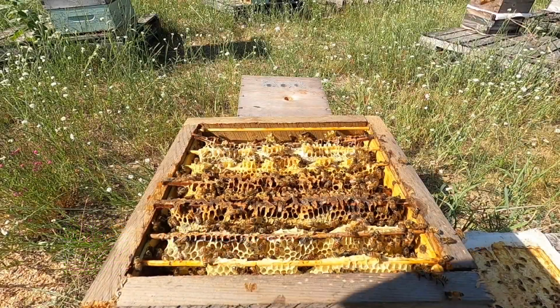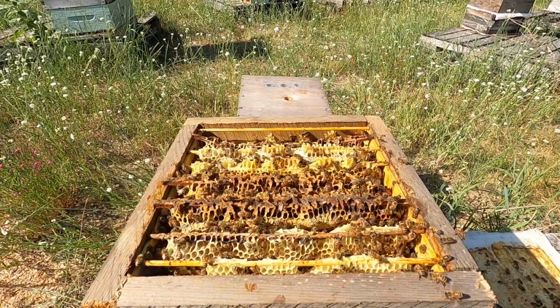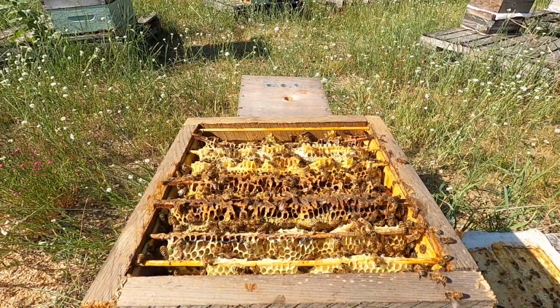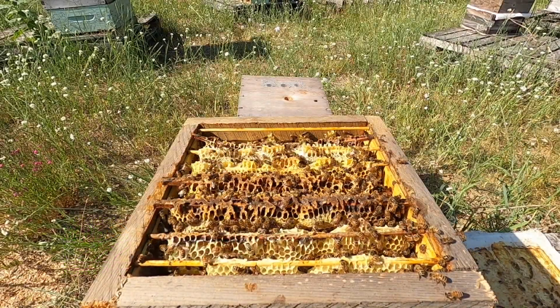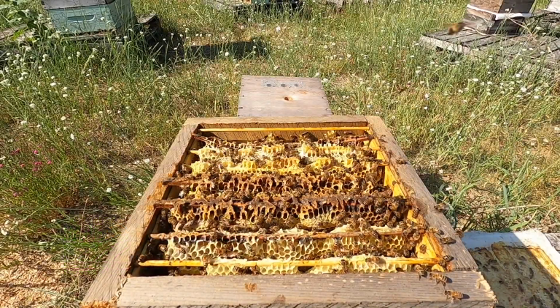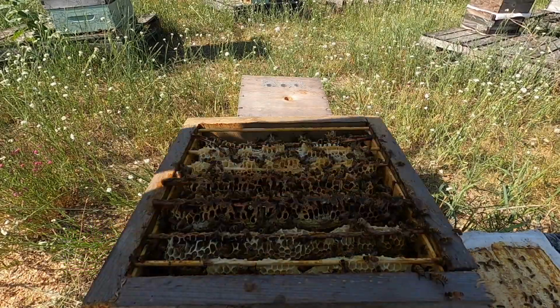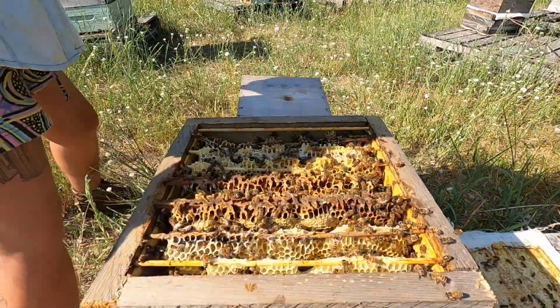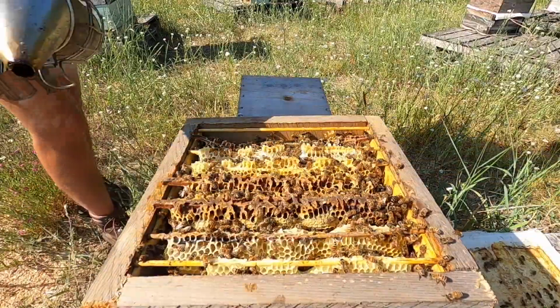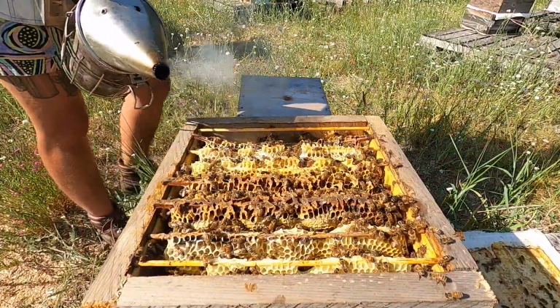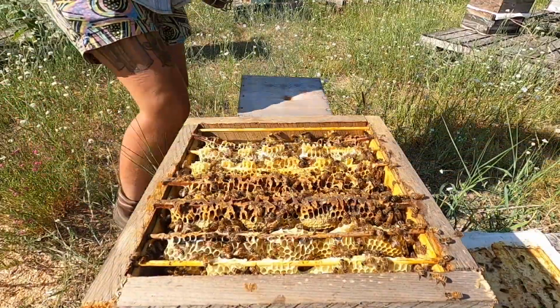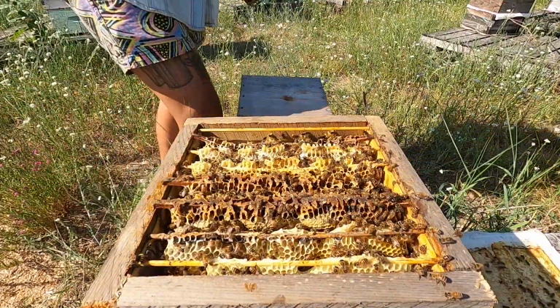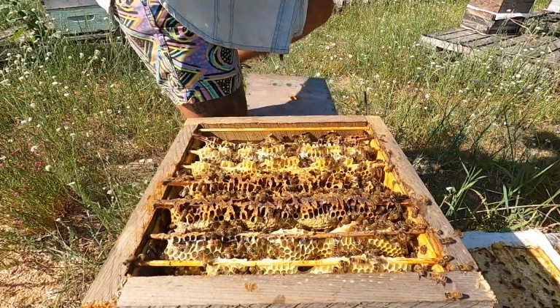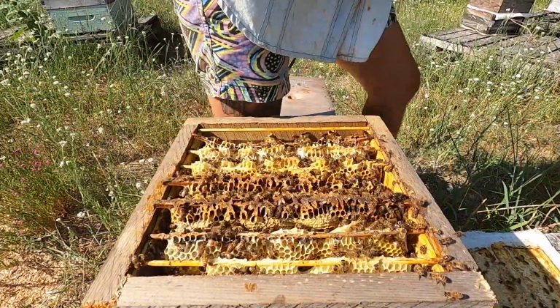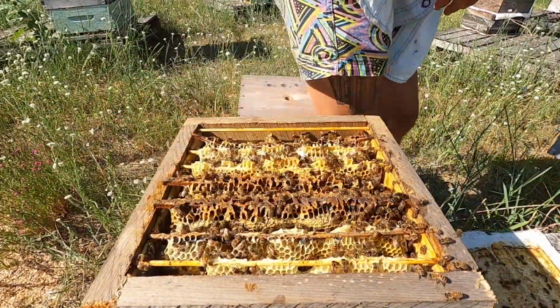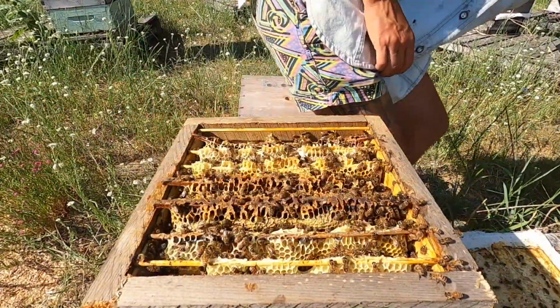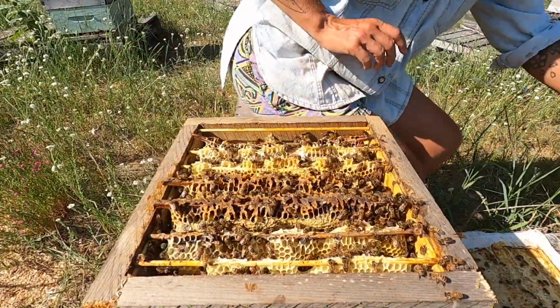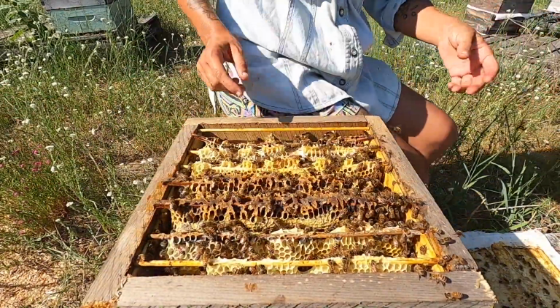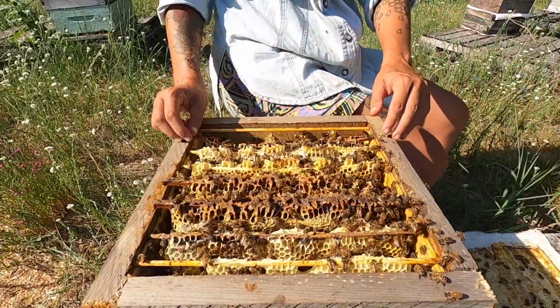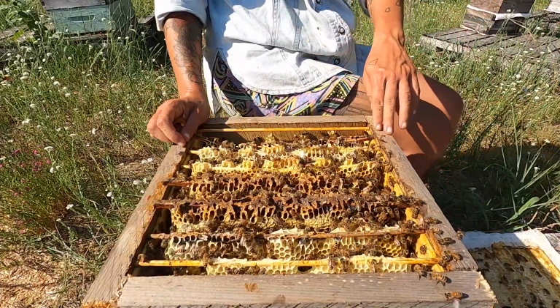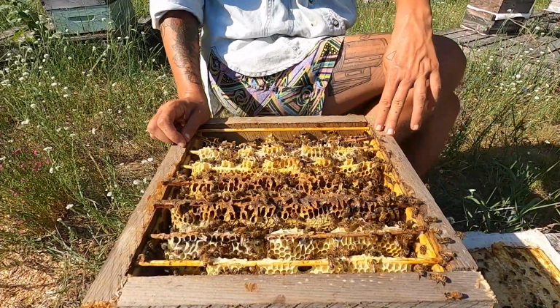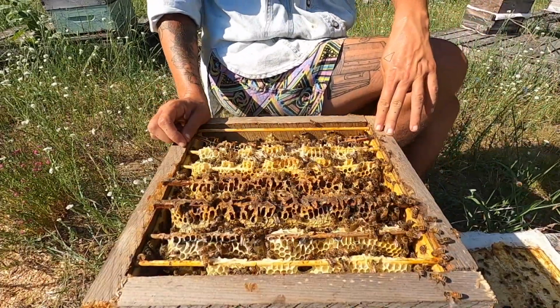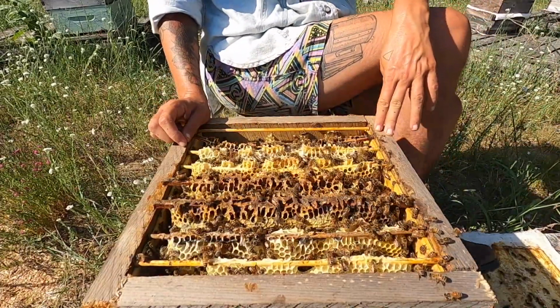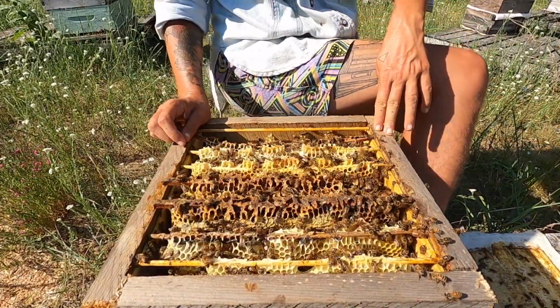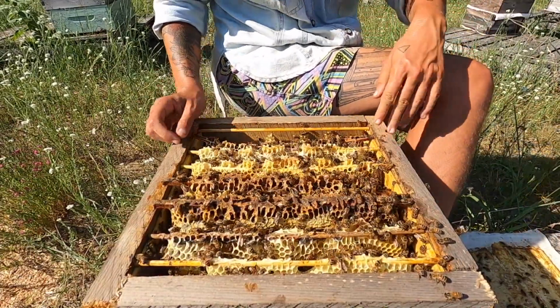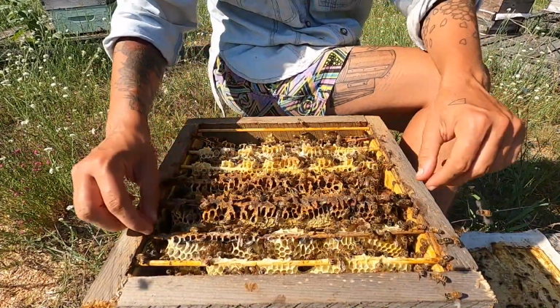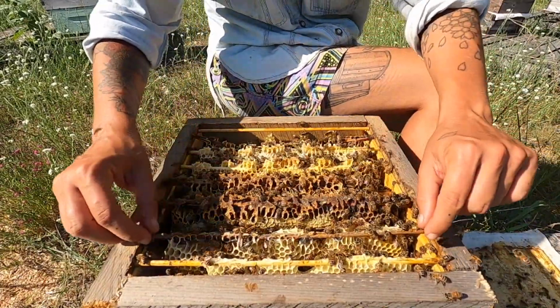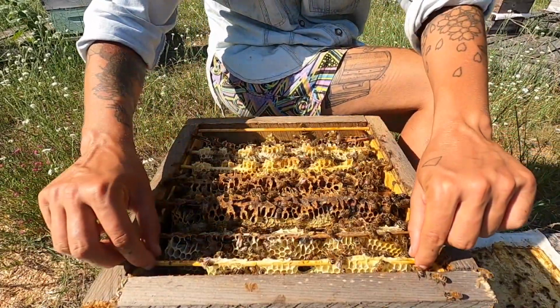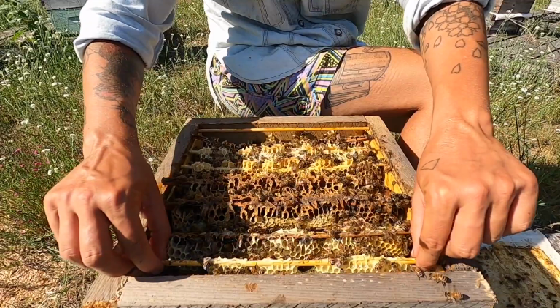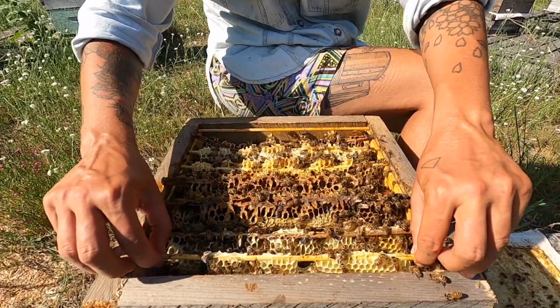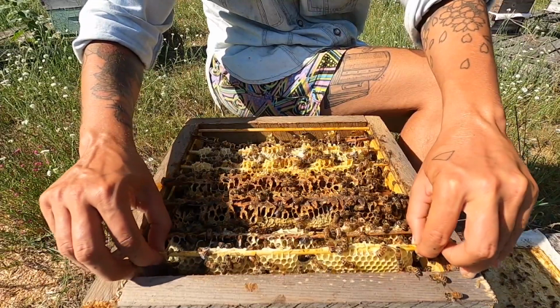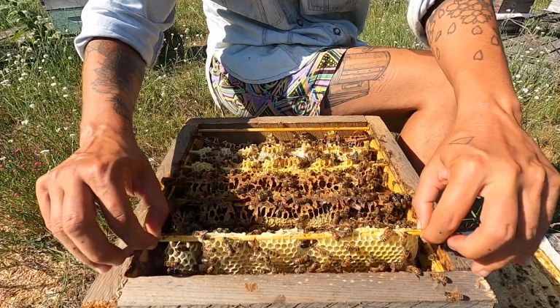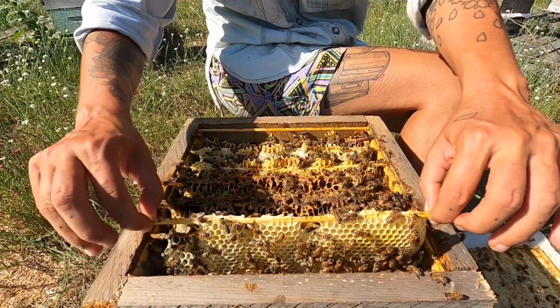I am going to enter into this hive and talk through what I see. In our other hives, we were looking today at the density of bees. This is the summer solstice, so it means that our hives should be the most populous.